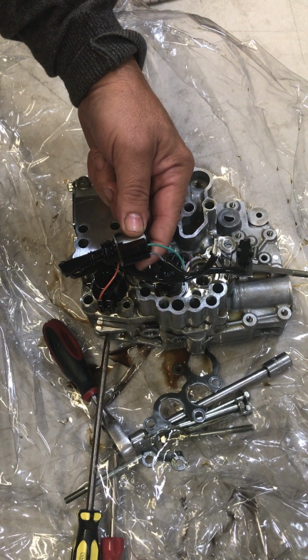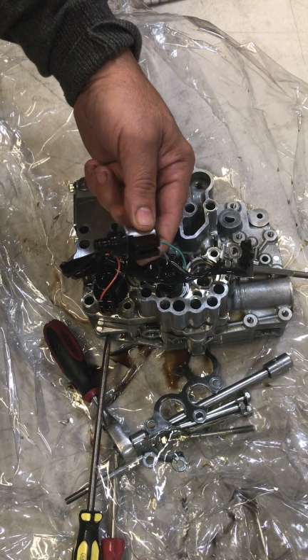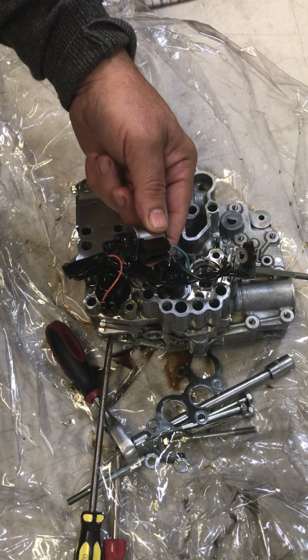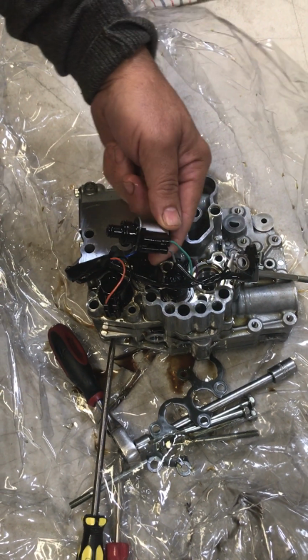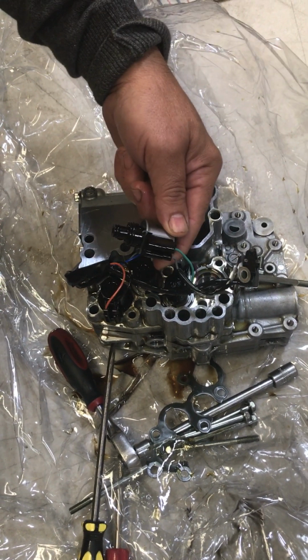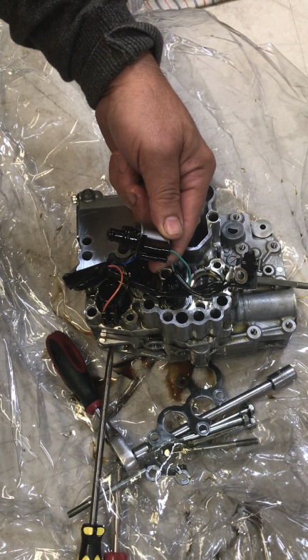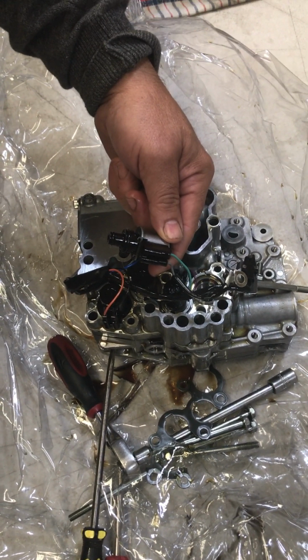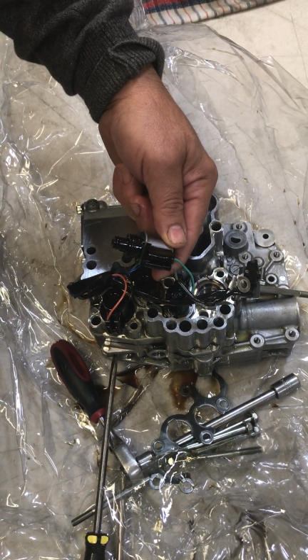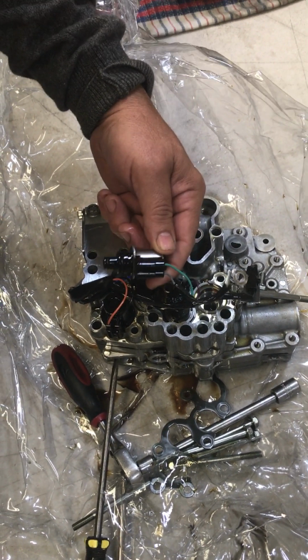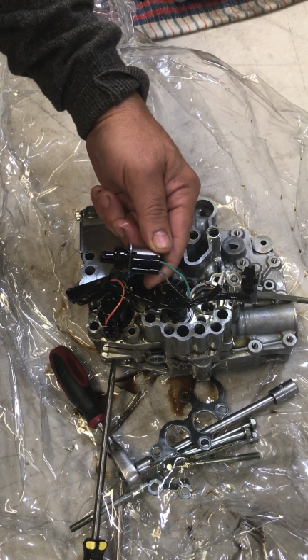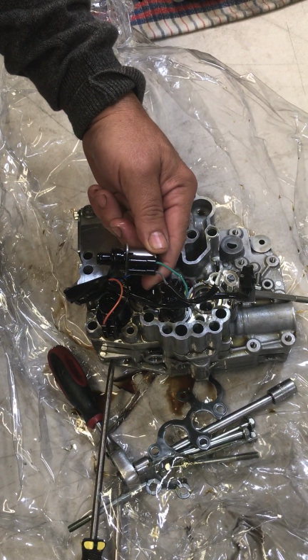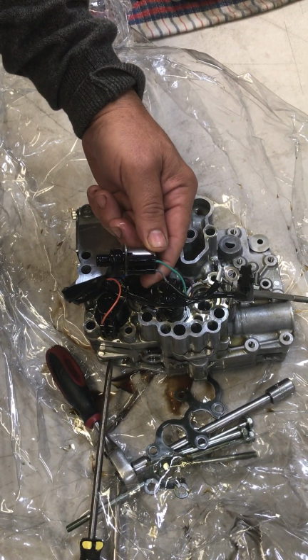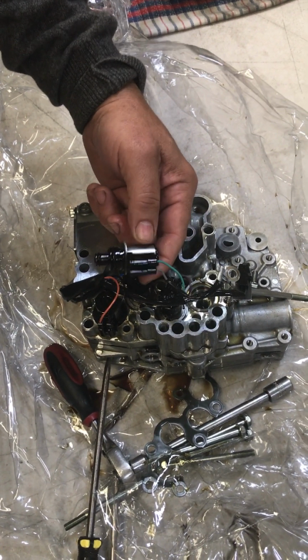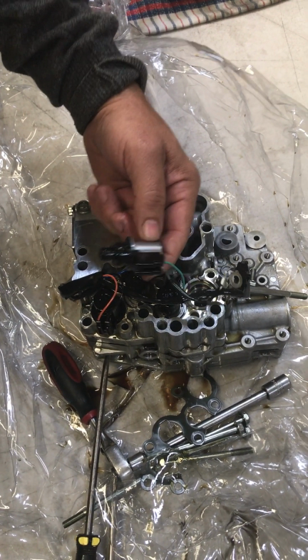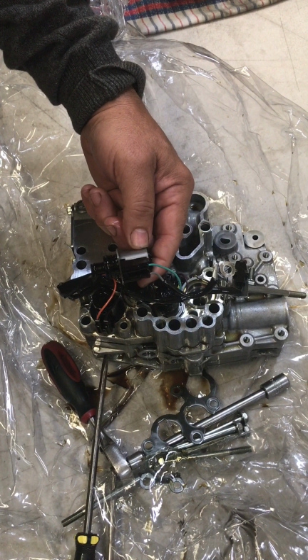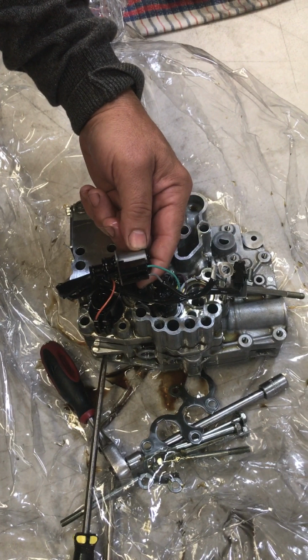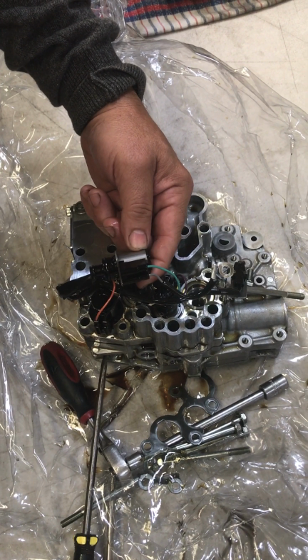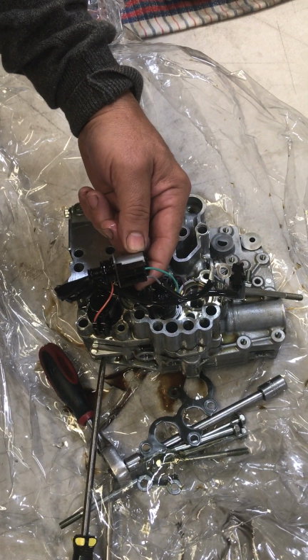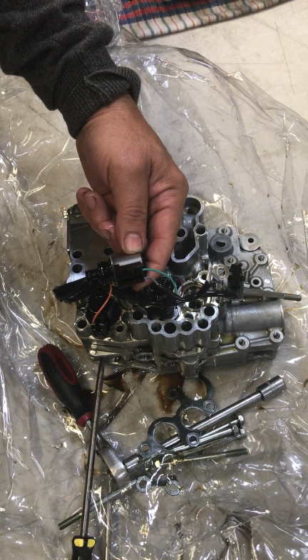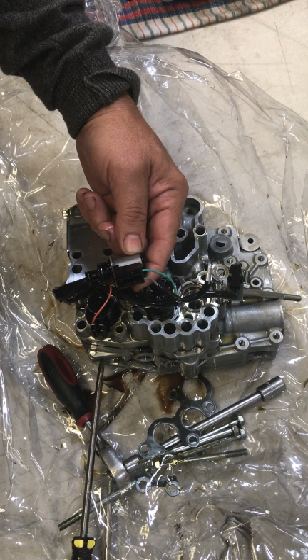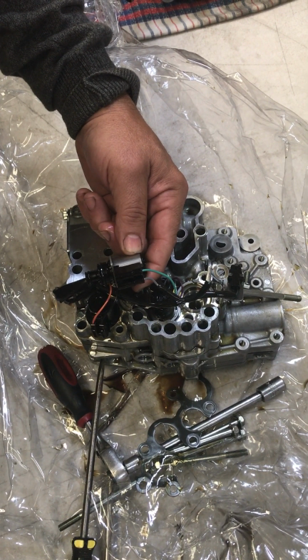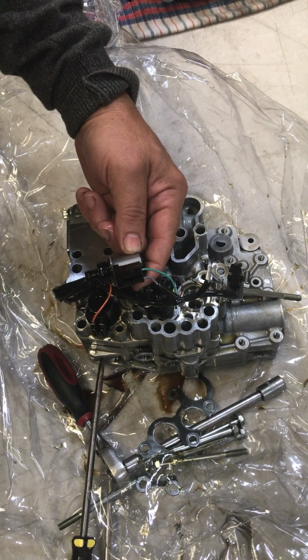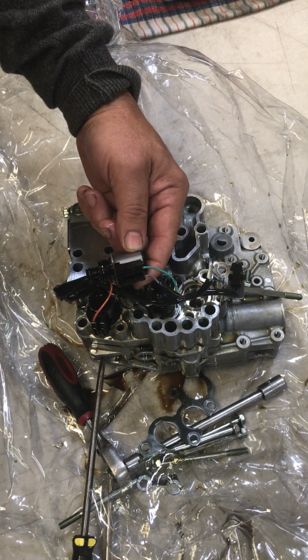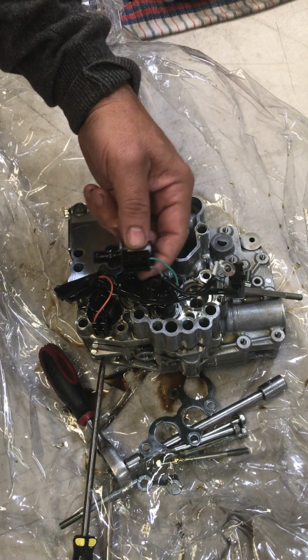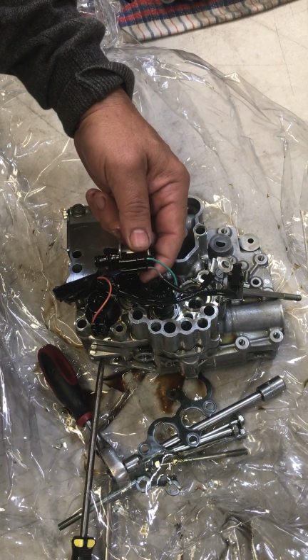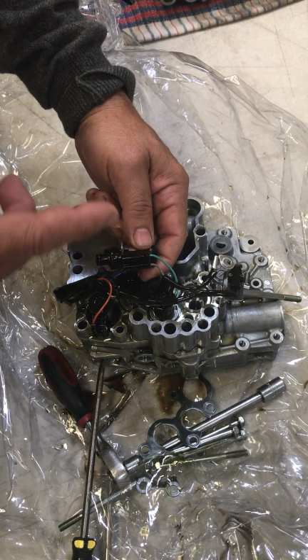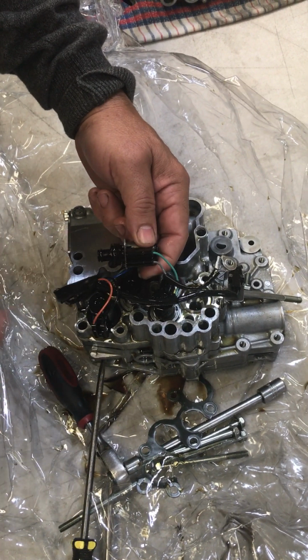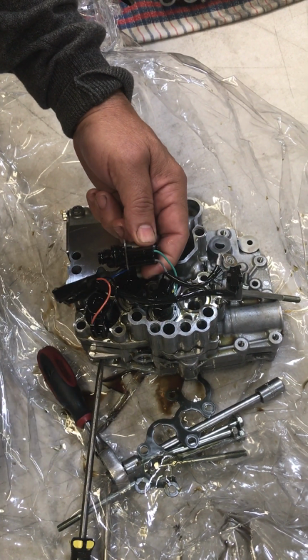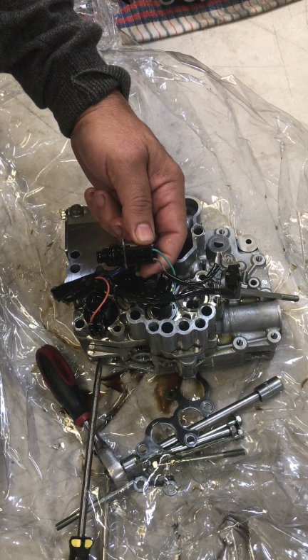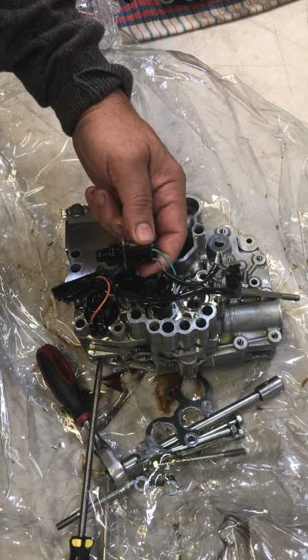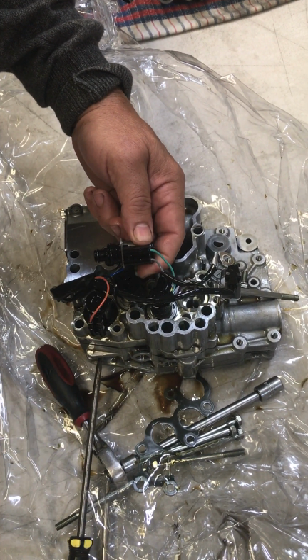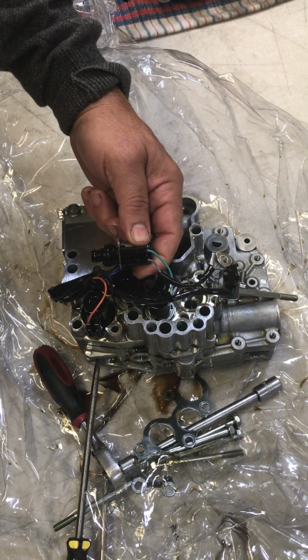Today we're looking at the Subaru CVT. At the moment we have a version 2 in our hand. Version 1 is very similar but the solenoids are configured a little bit different.